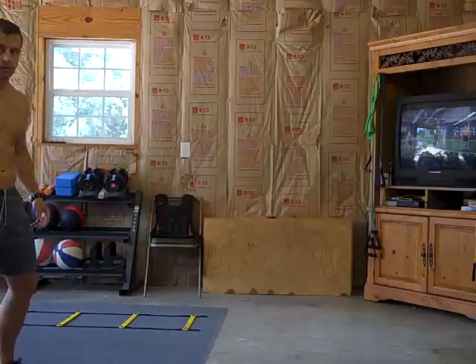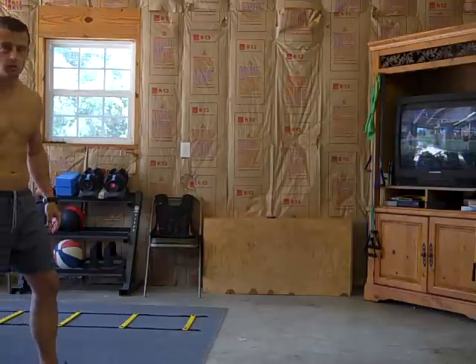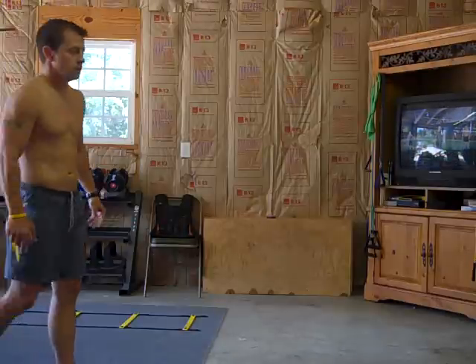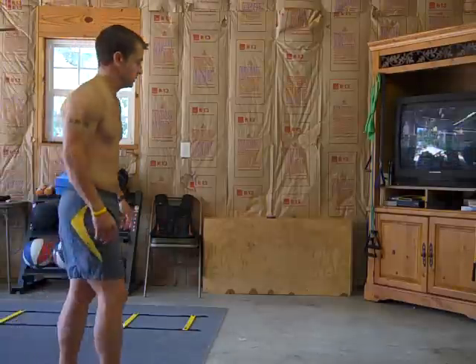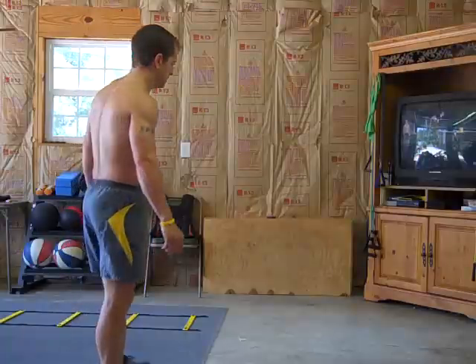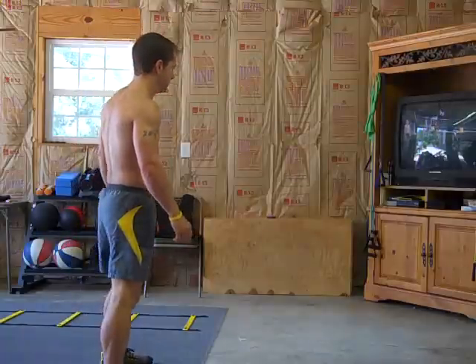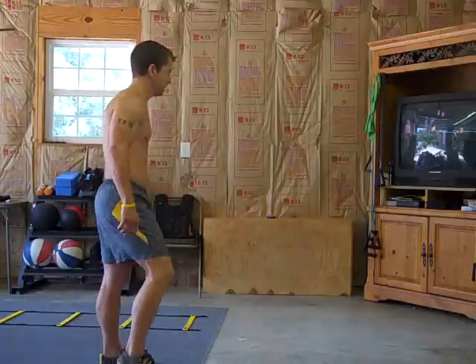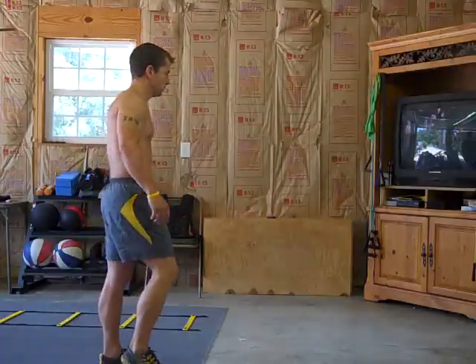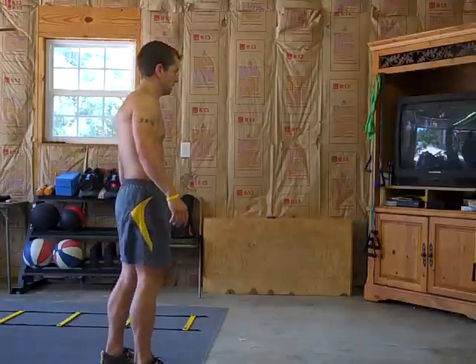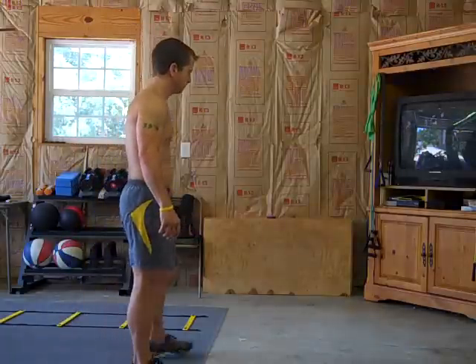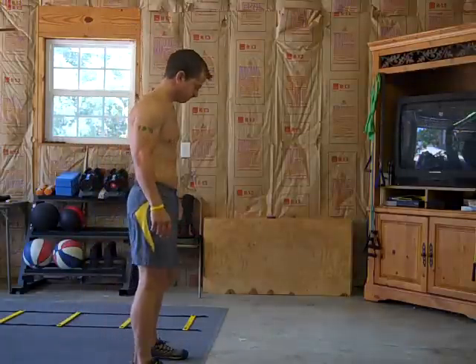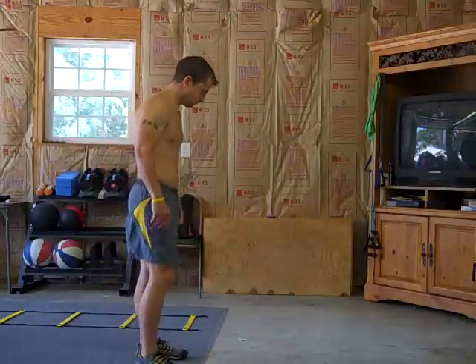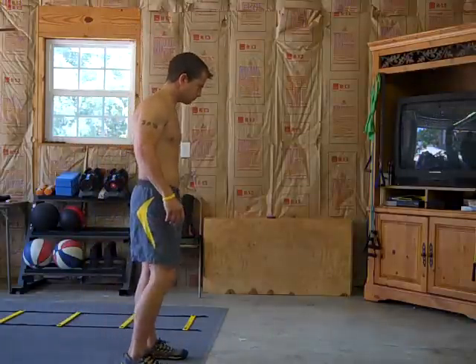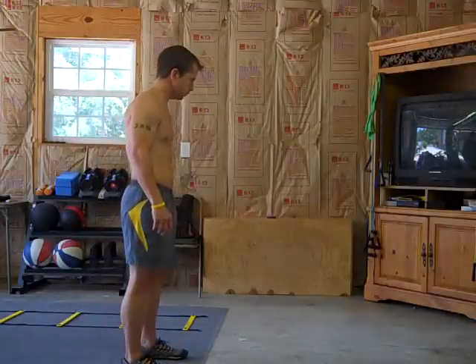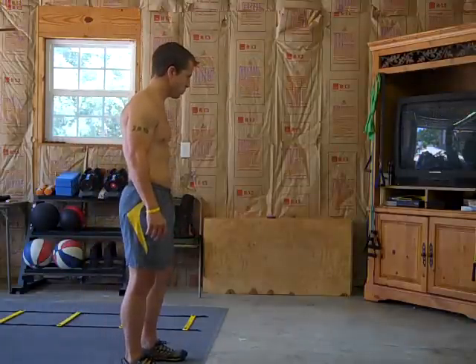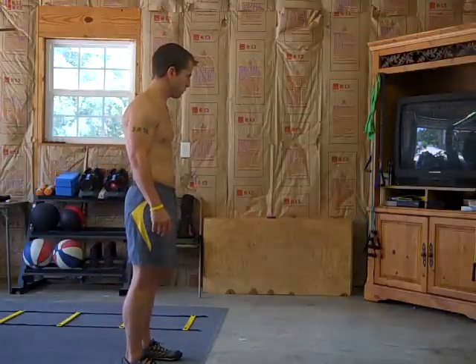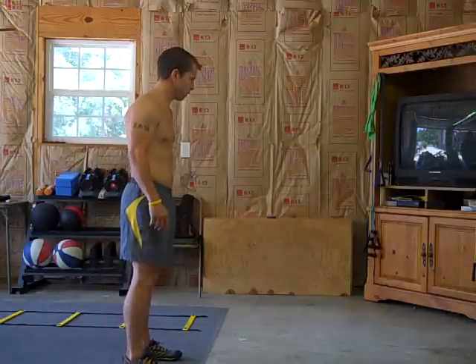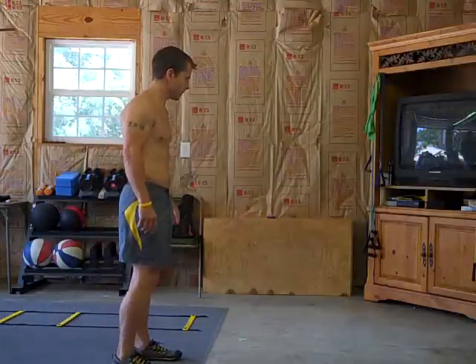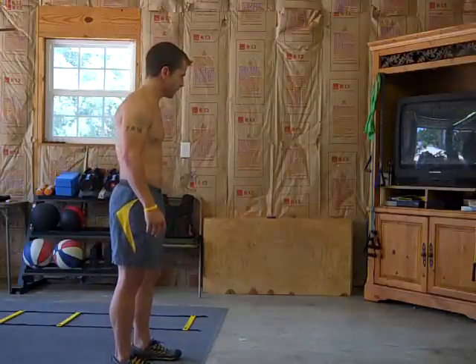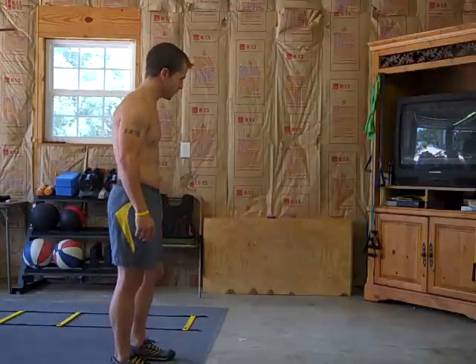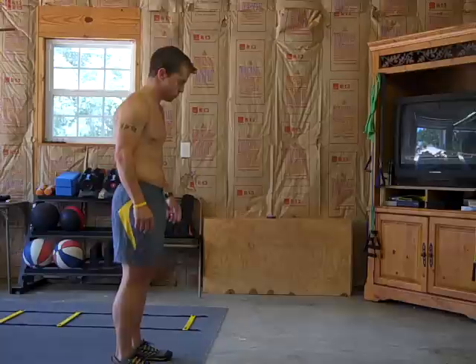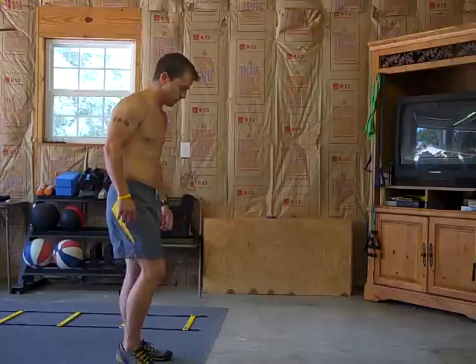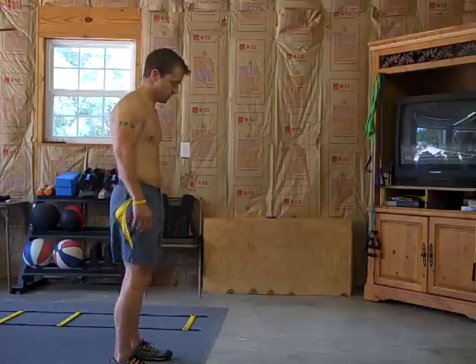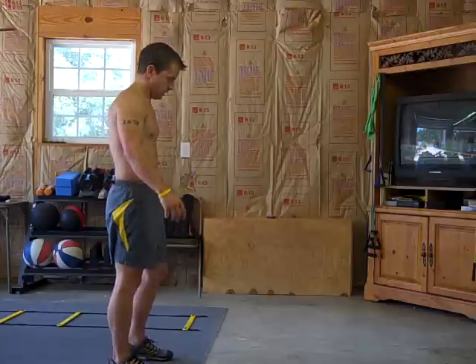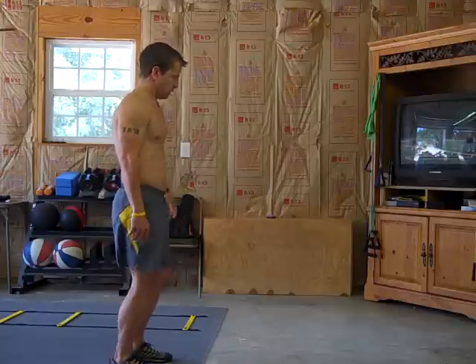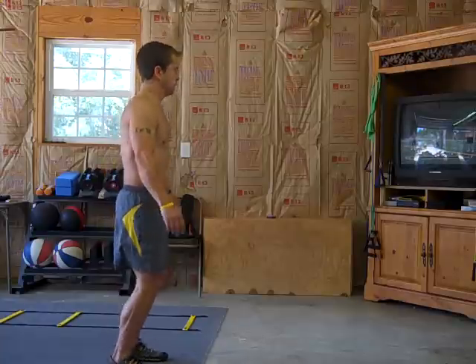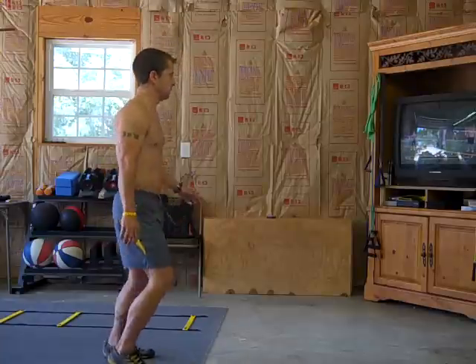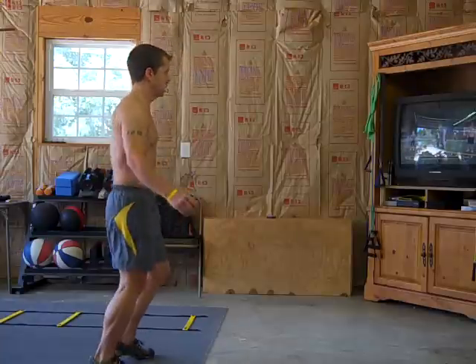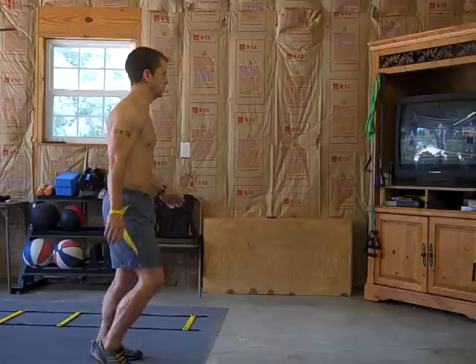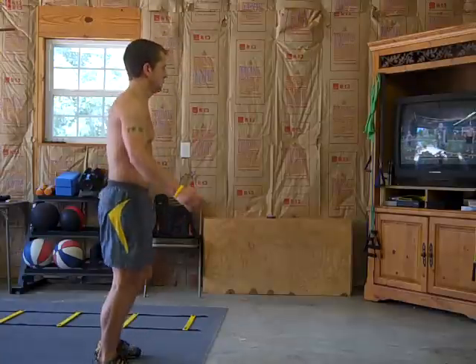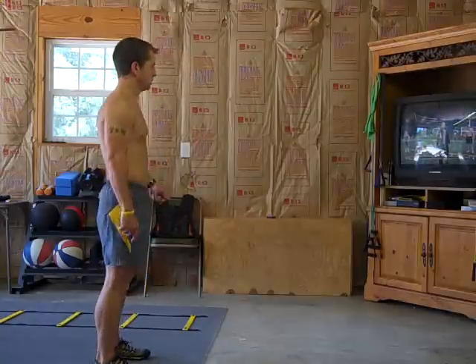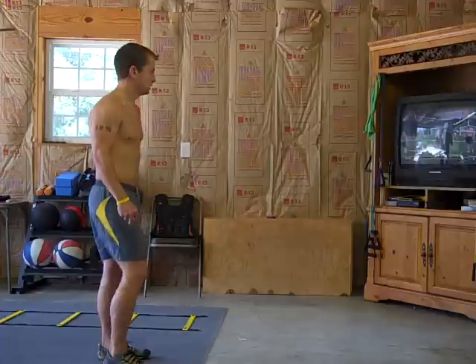If you're doing this, this does not count. Your heel needs to come above your waist every single time you do it. One, two, three — every kick counts as one rep.